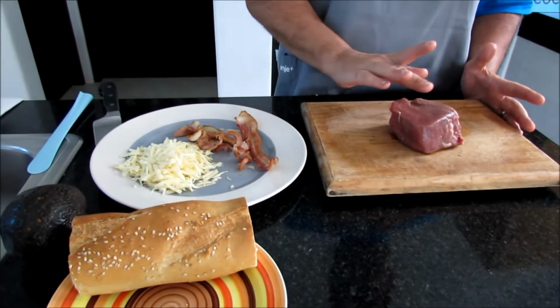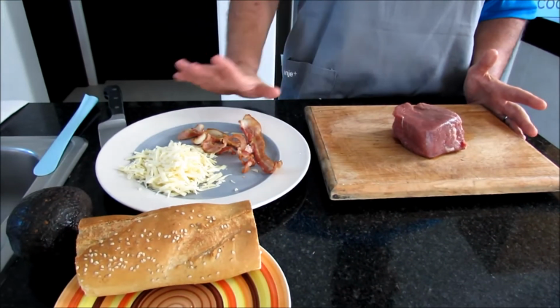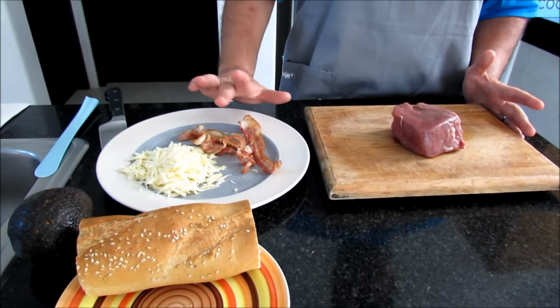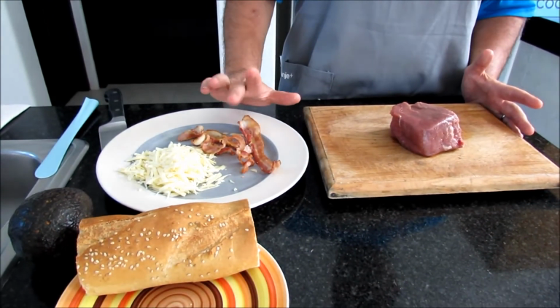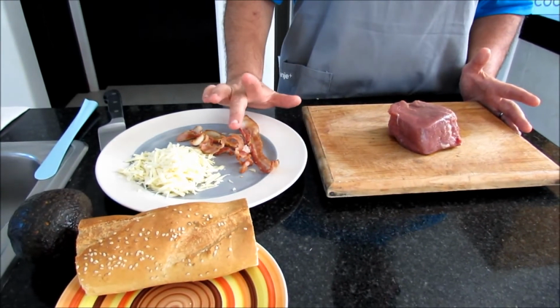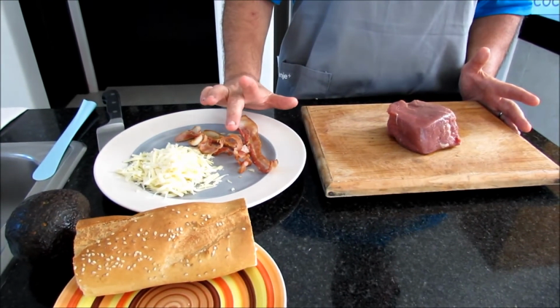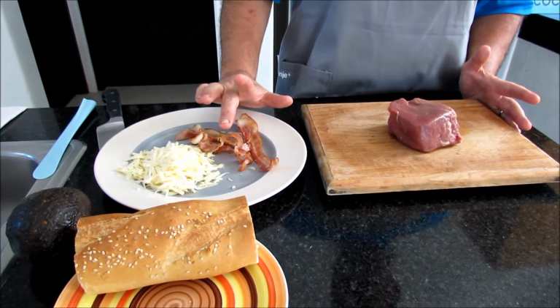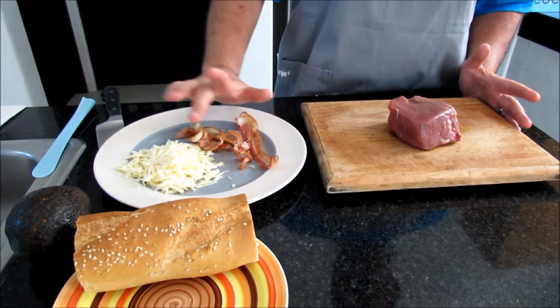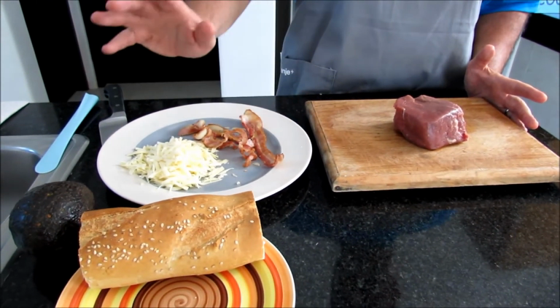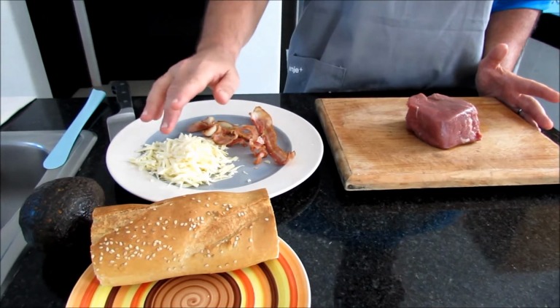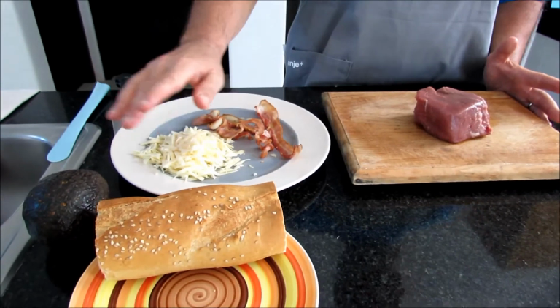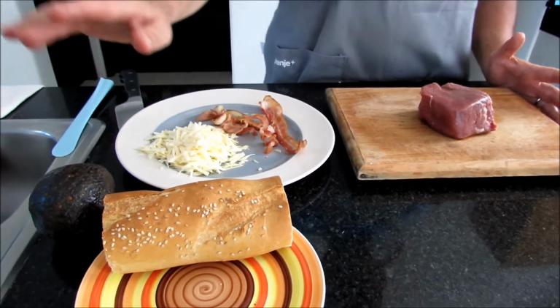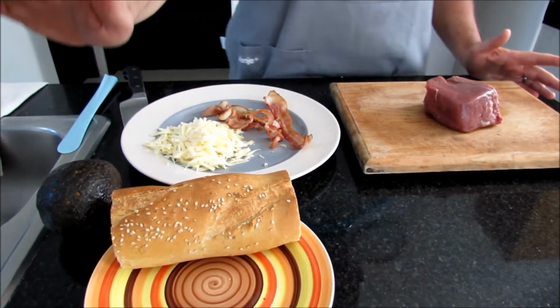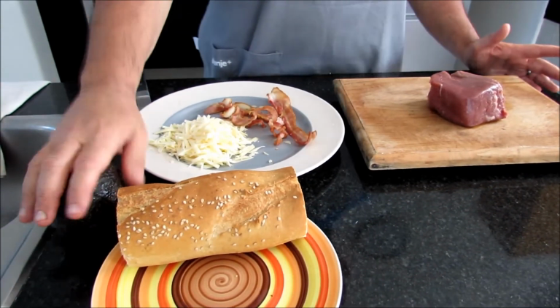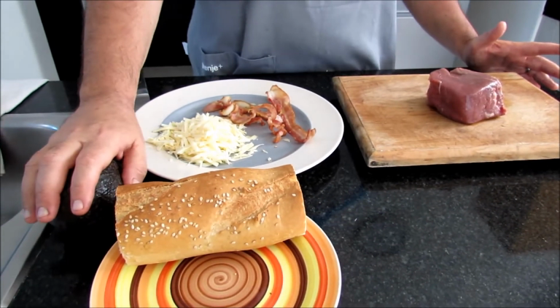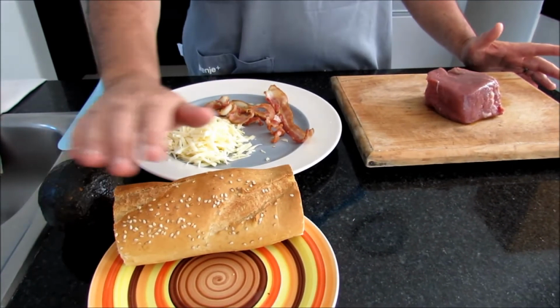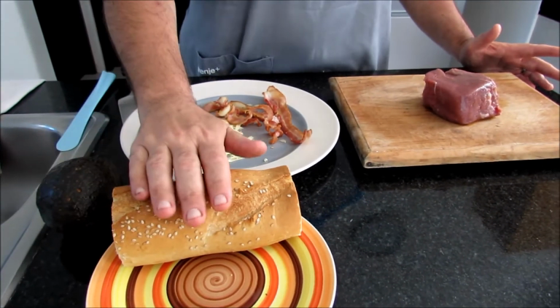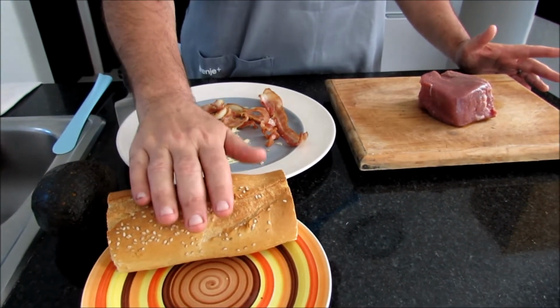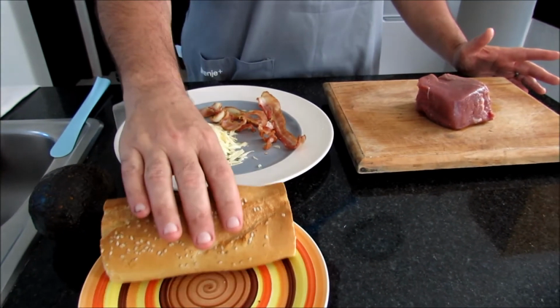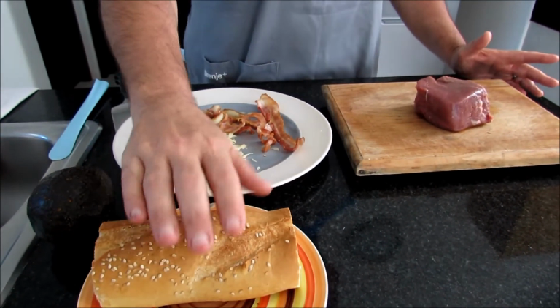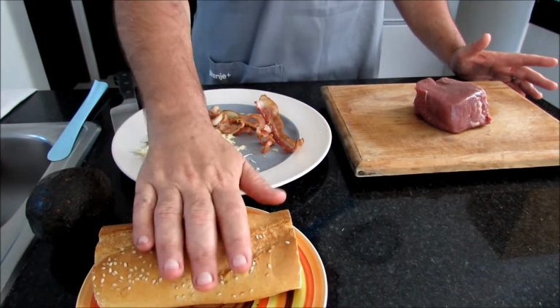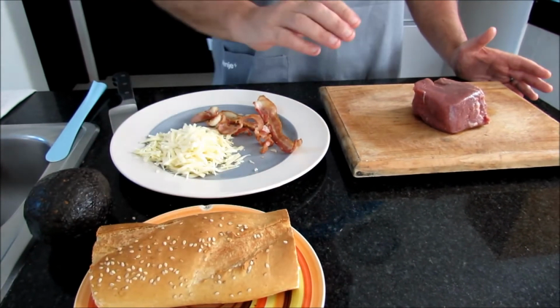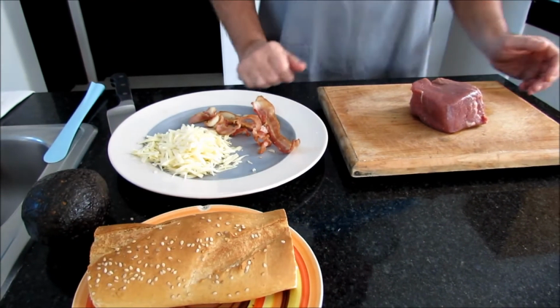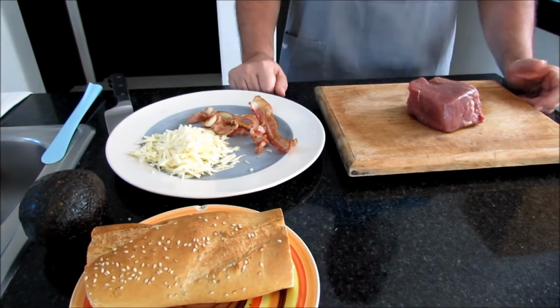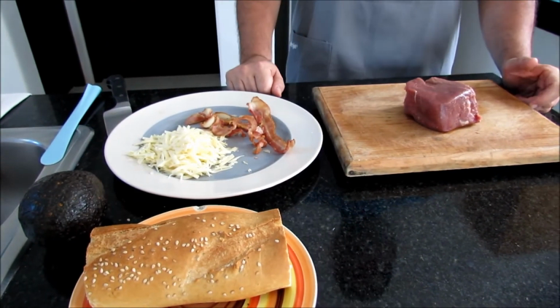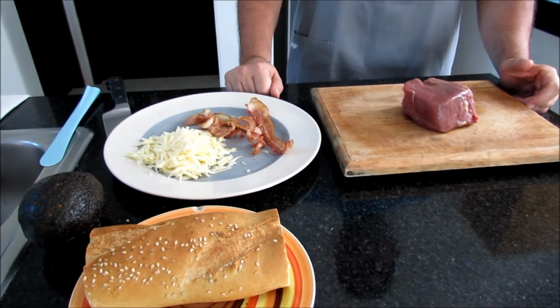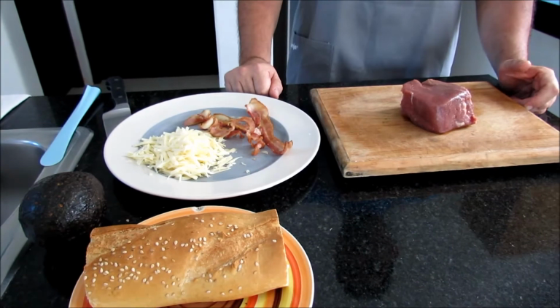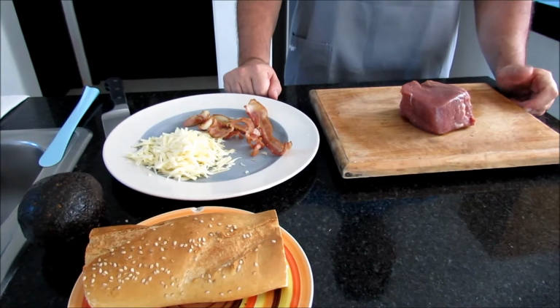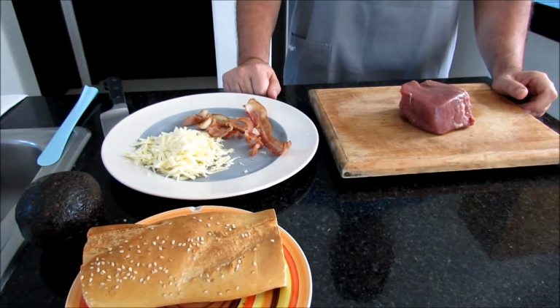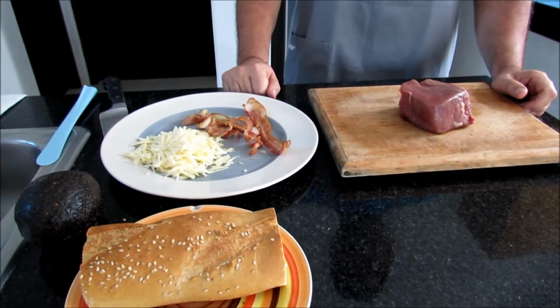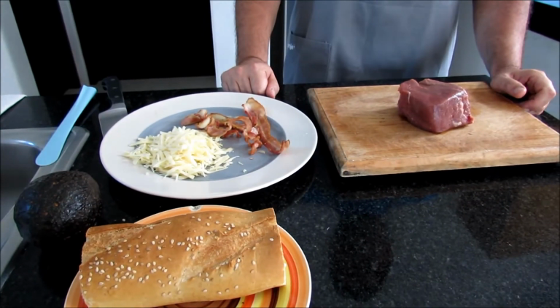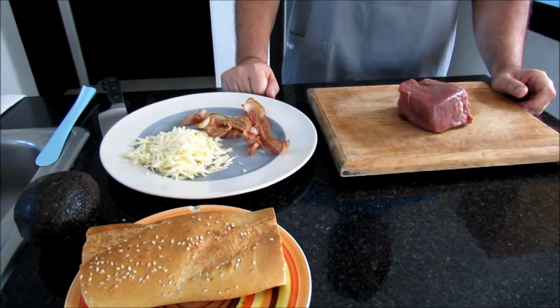Bacon, cheese, and avocado. And it will be a hot panini type sandwich.